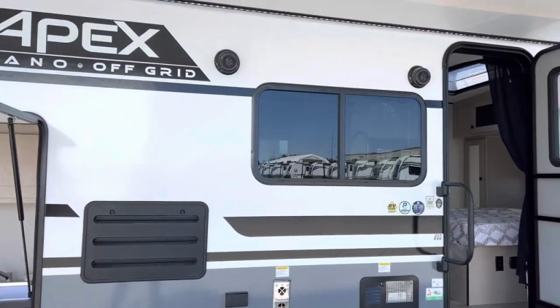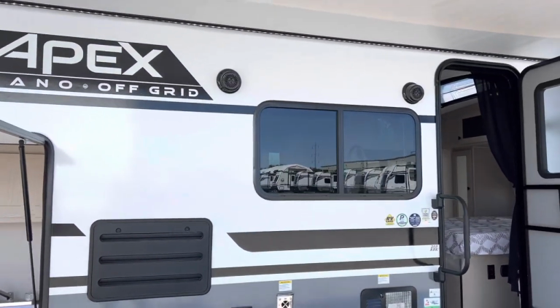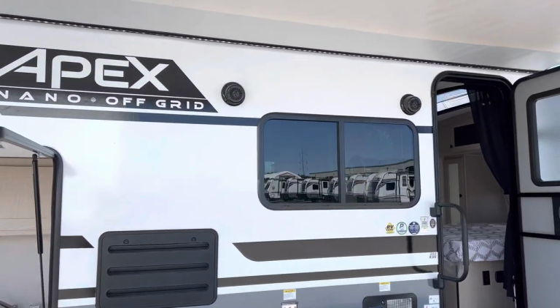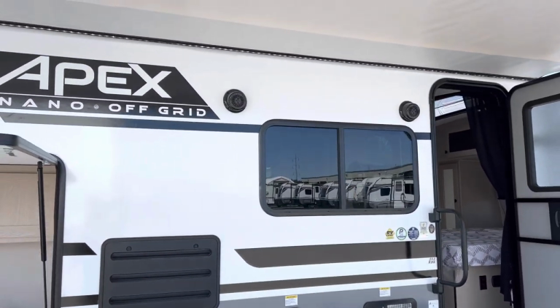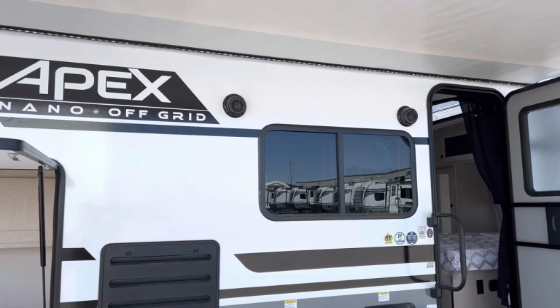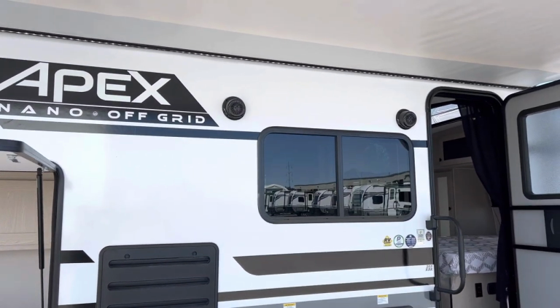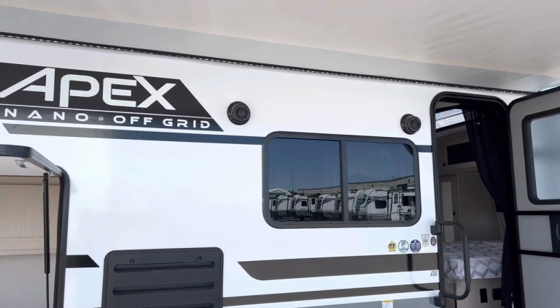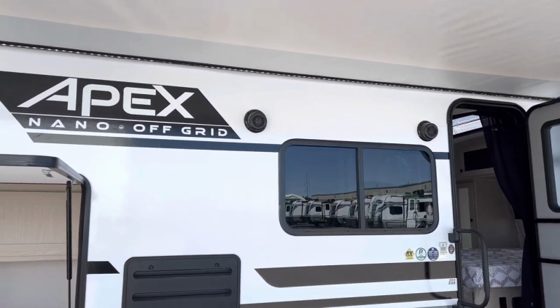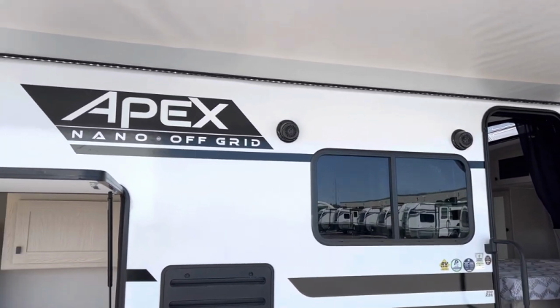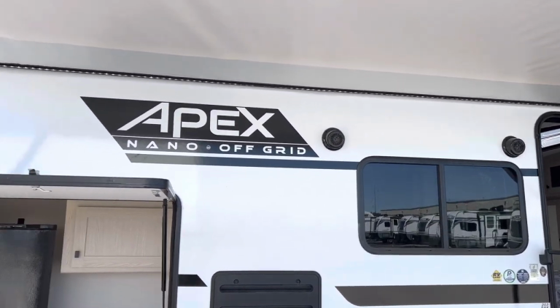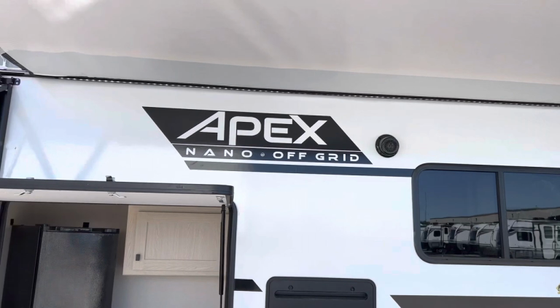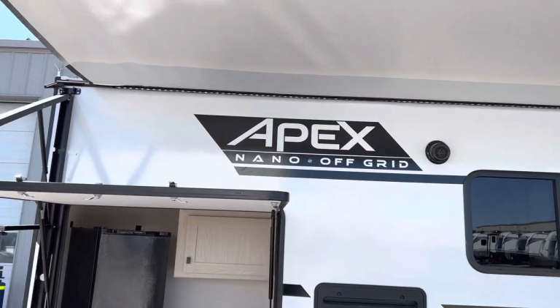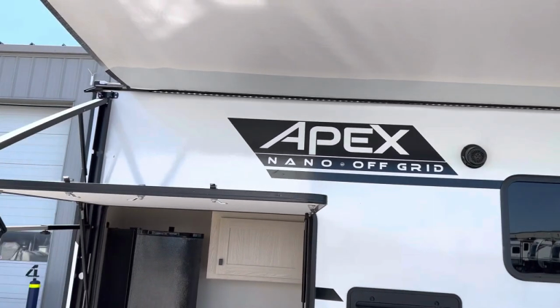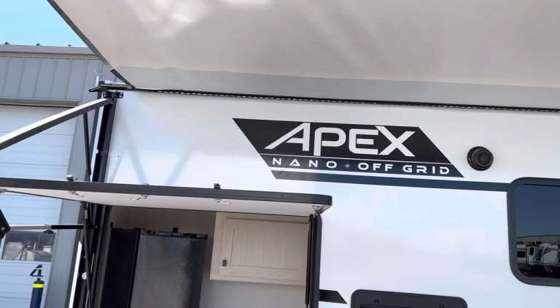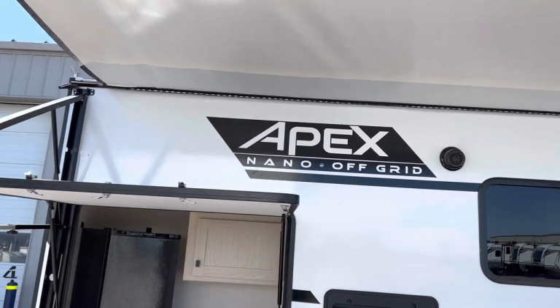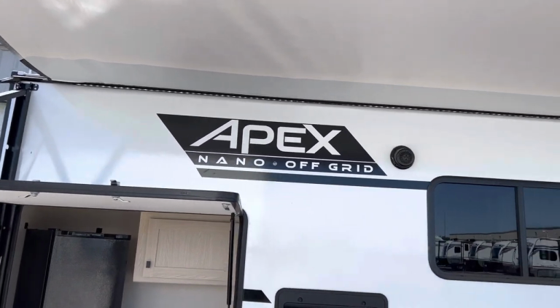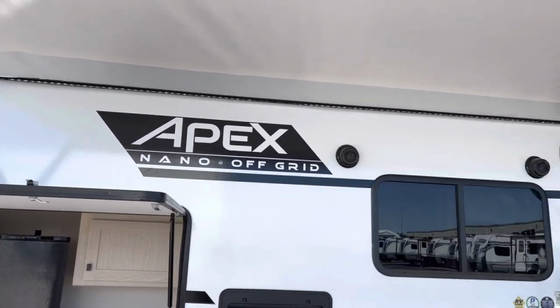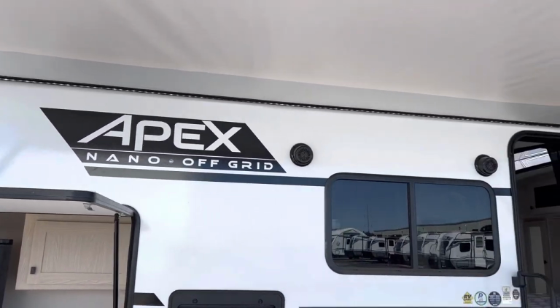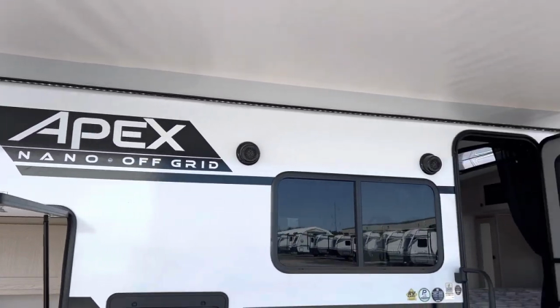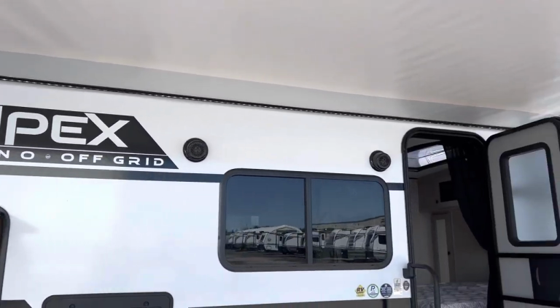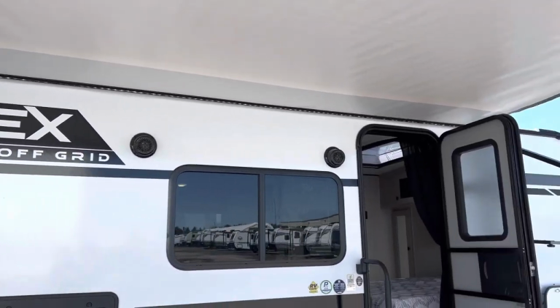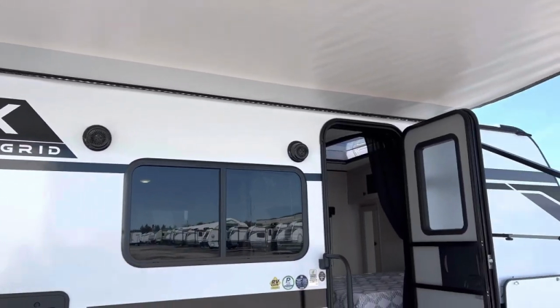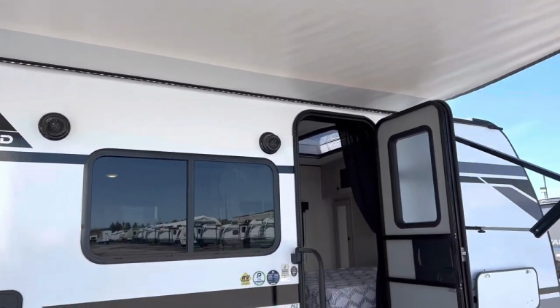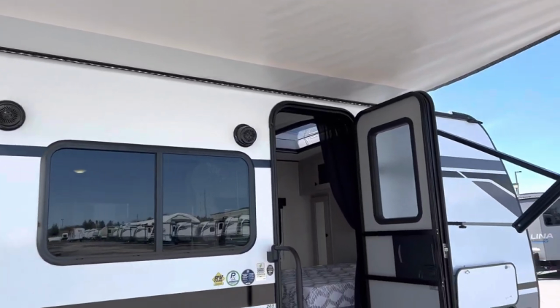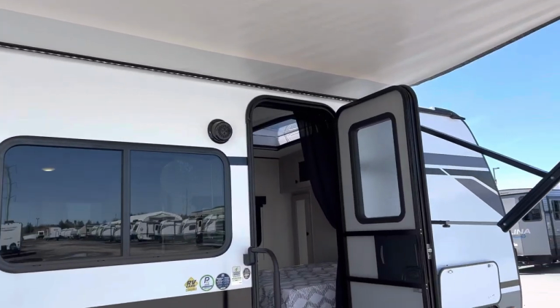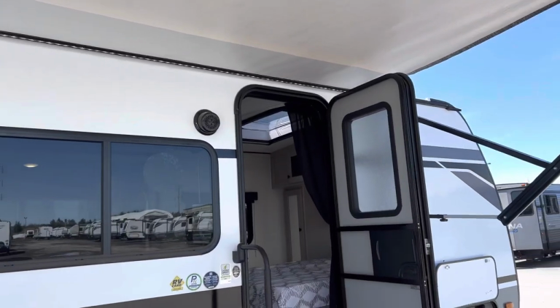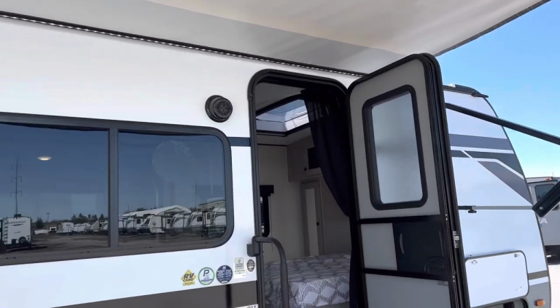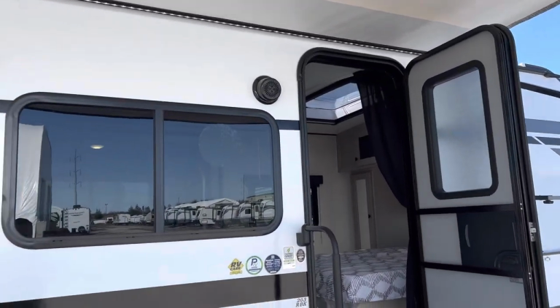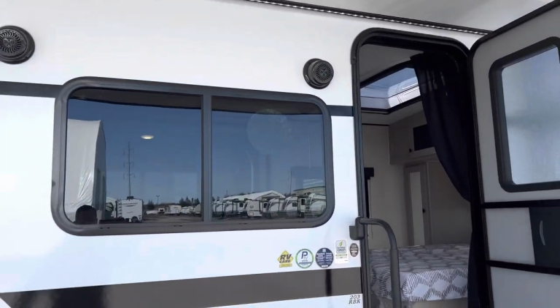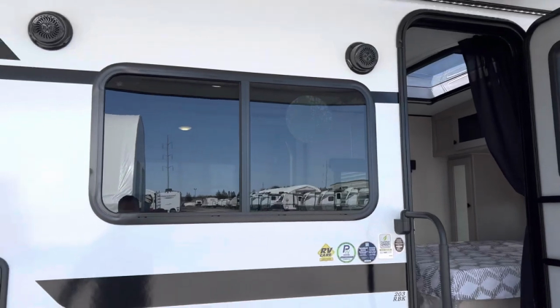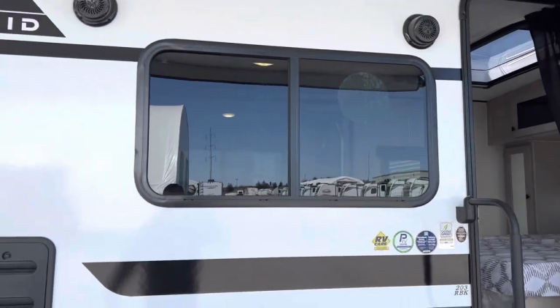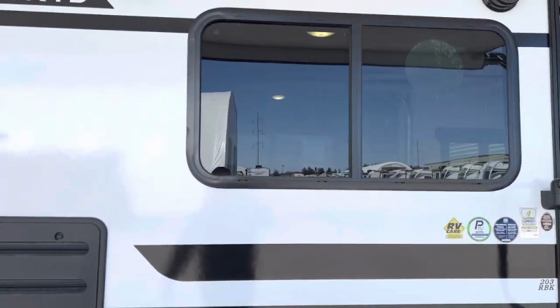And then we've got two outdoor speakers. Just under the powered awning here you can see the LED light strip goes all the way across. Nice big windows.